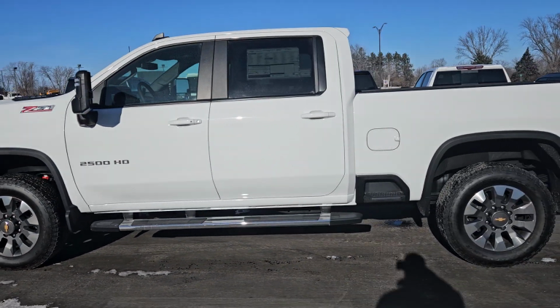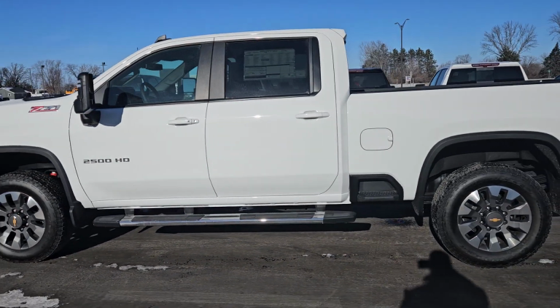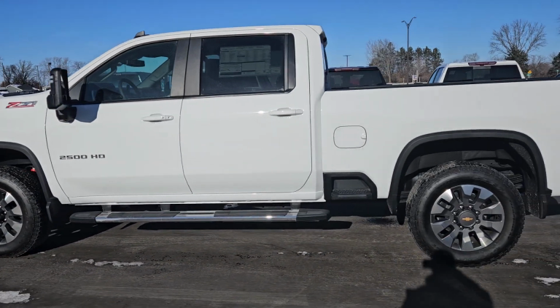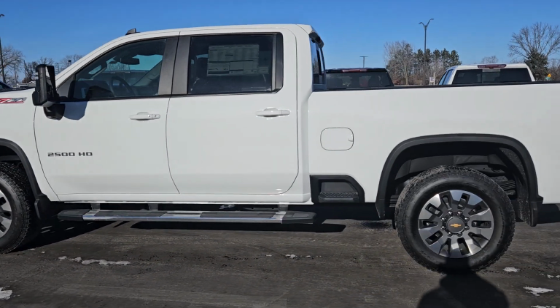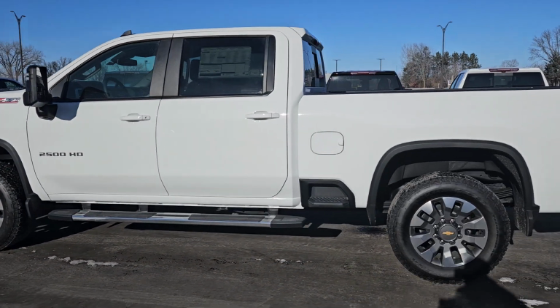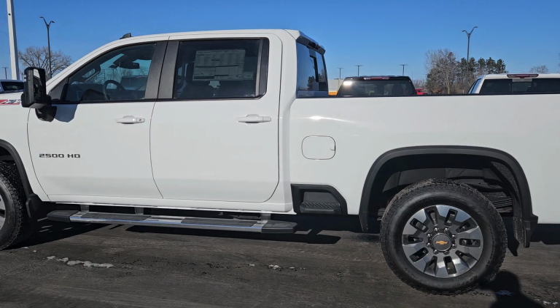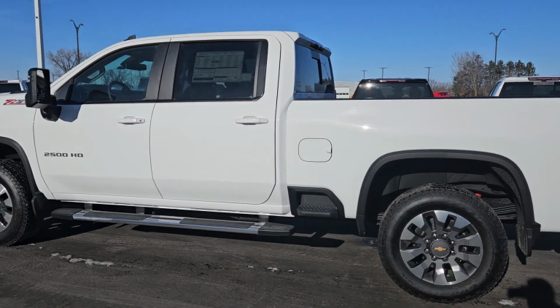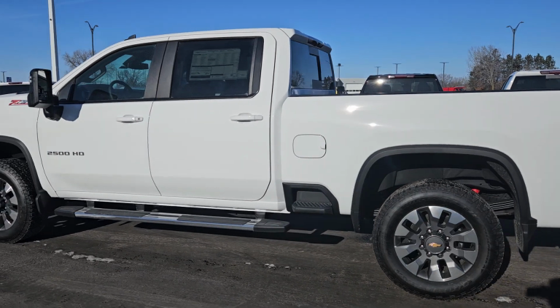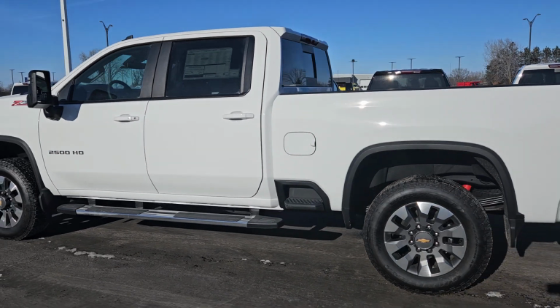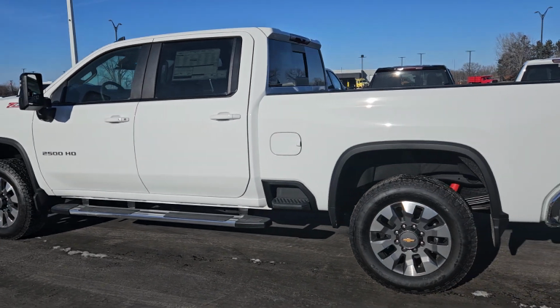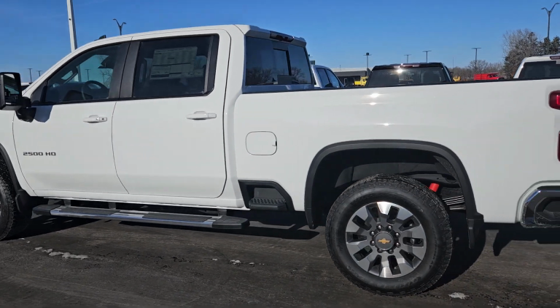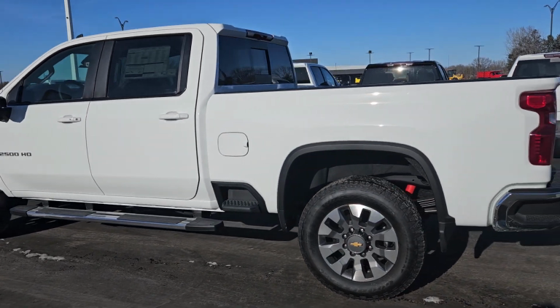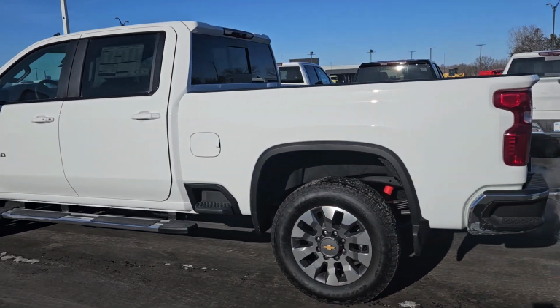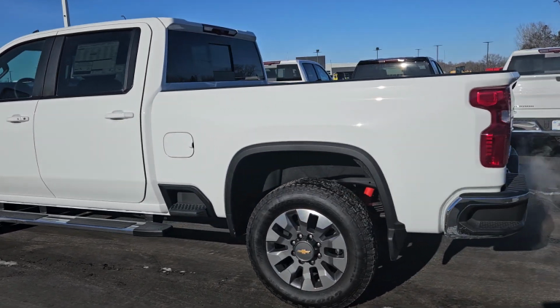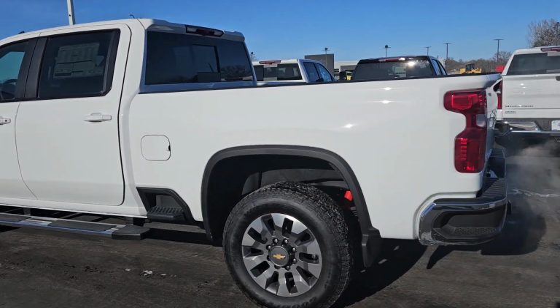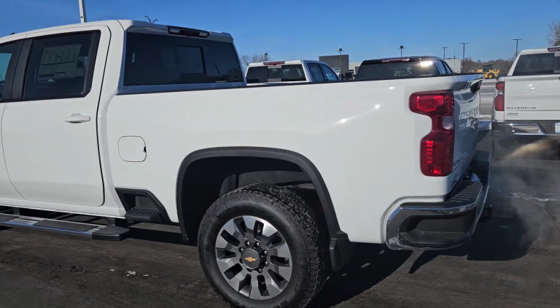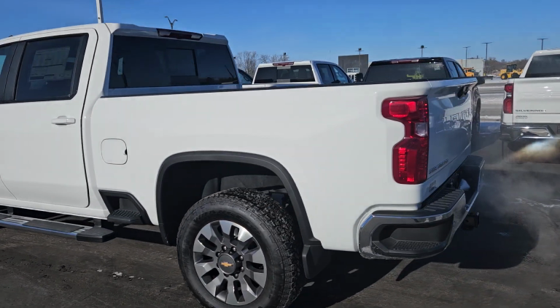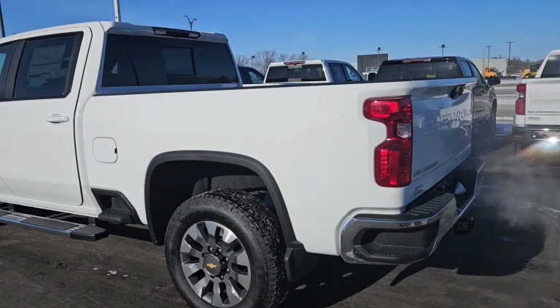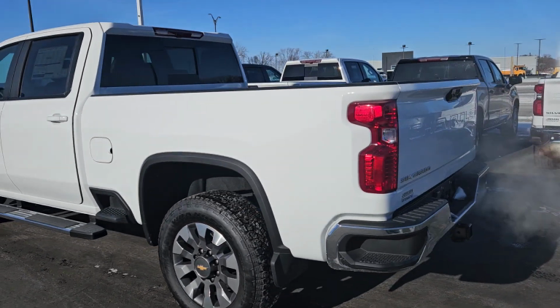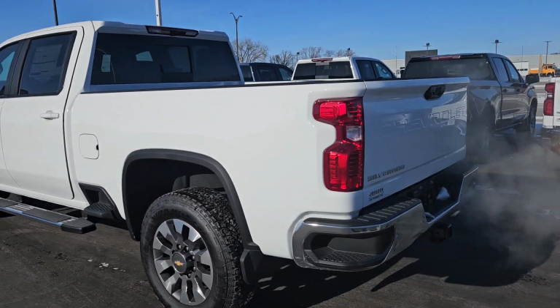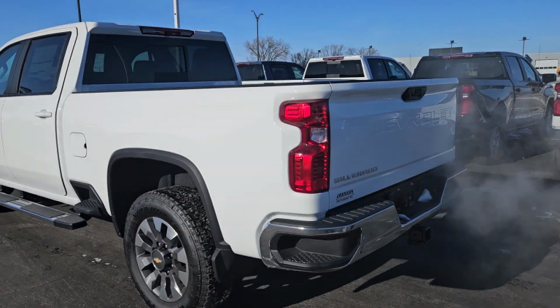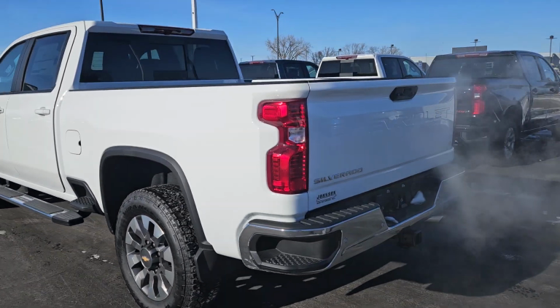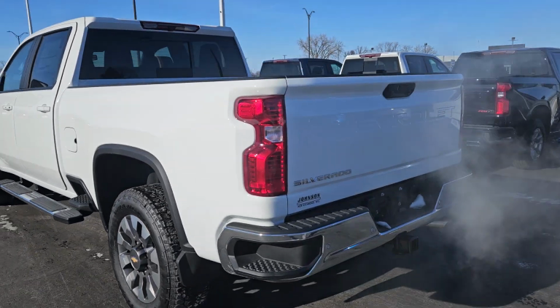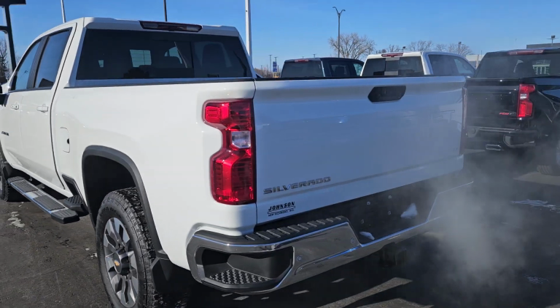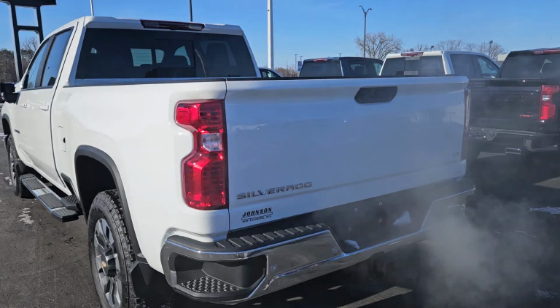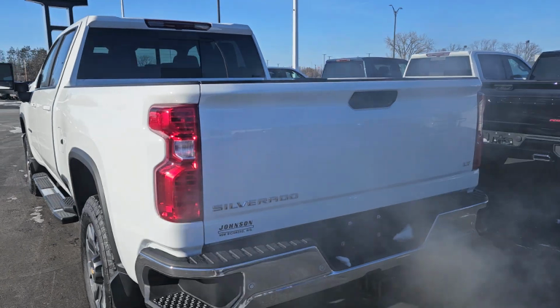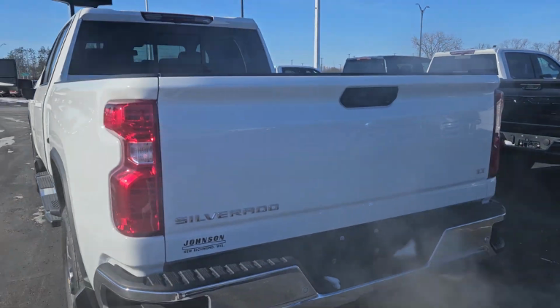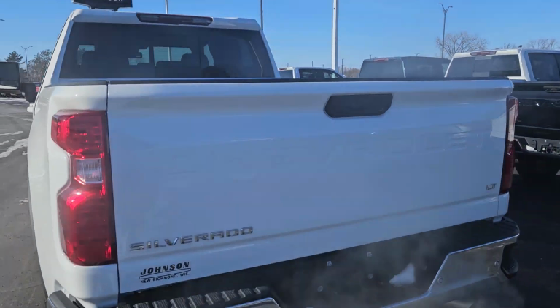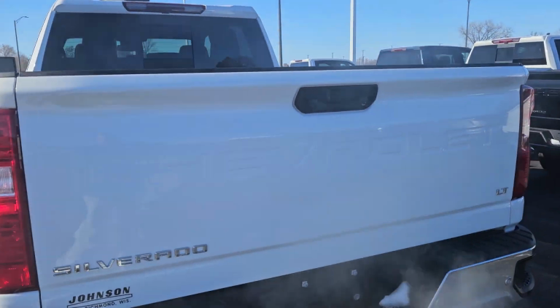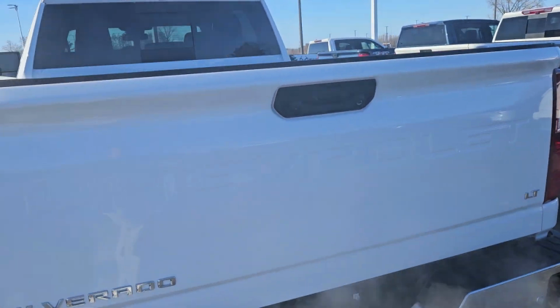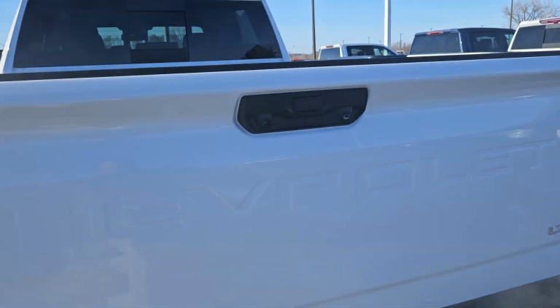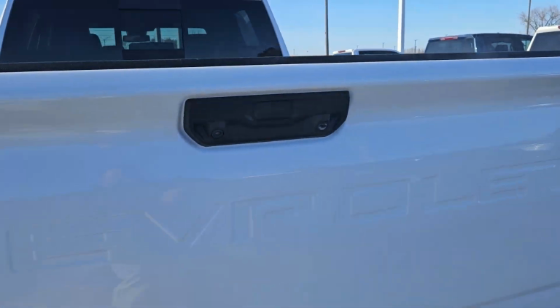White in color, inside it's jet black leather. 6.6 liter V8 gas engine. It does have a power up and down tailgate — let's check that out.